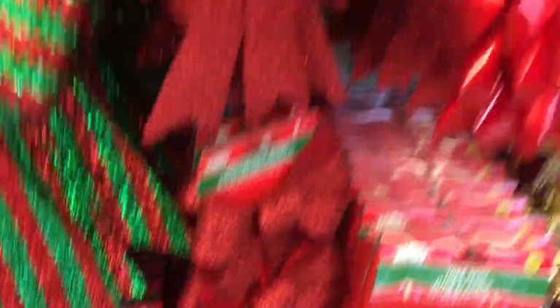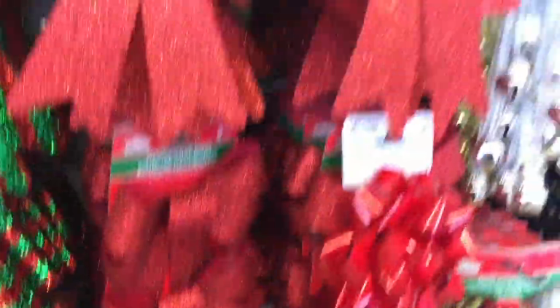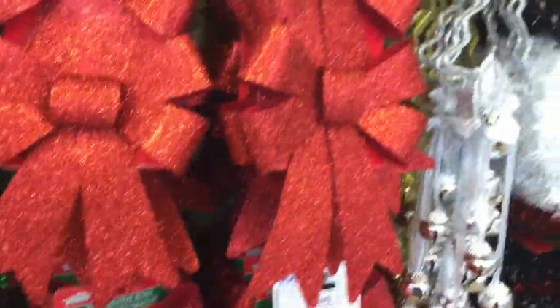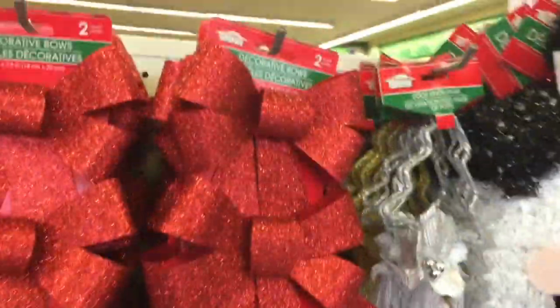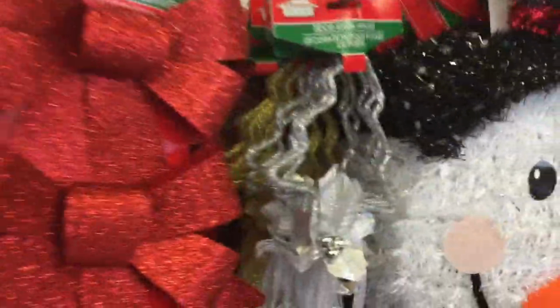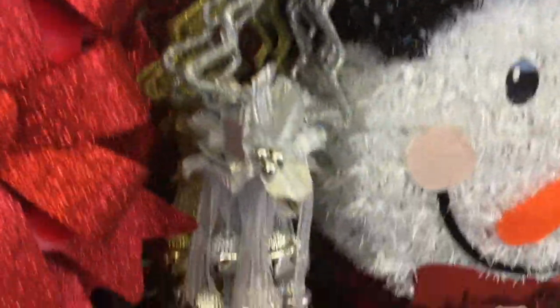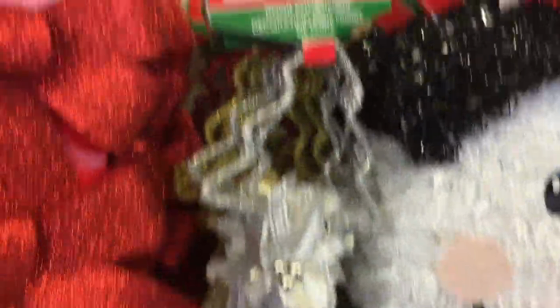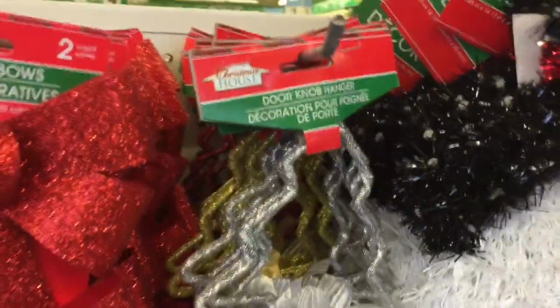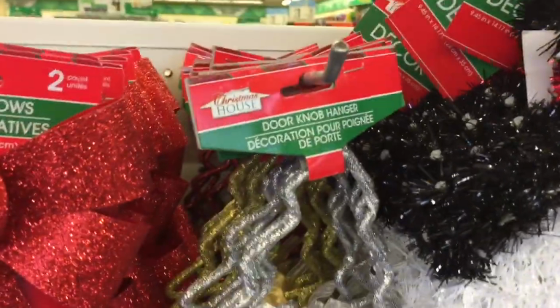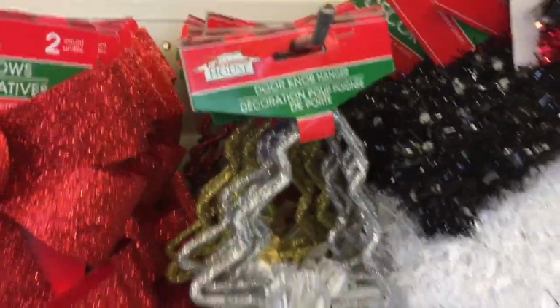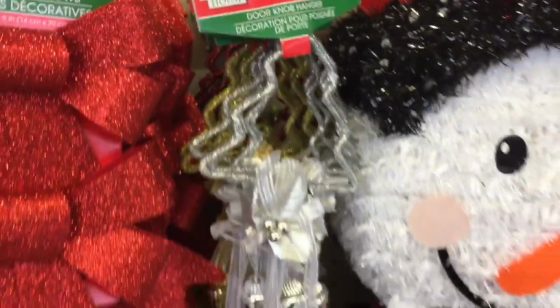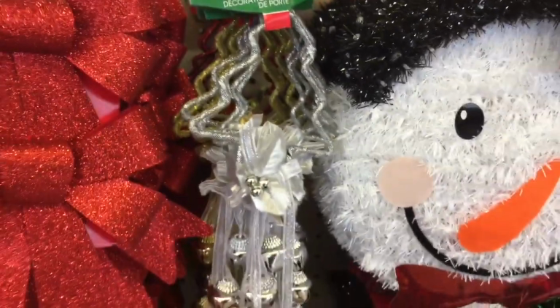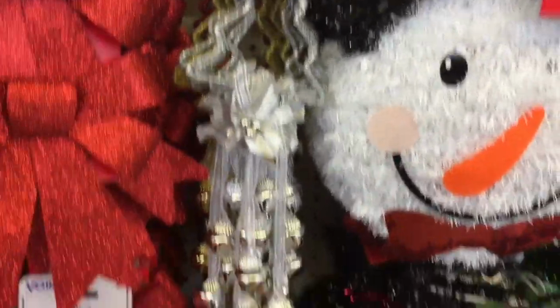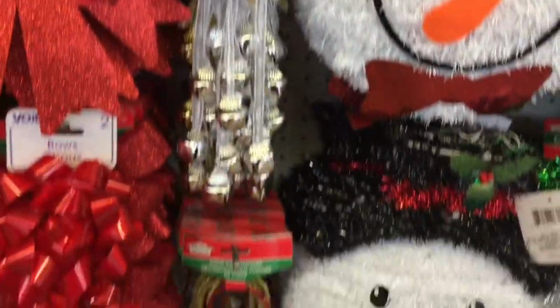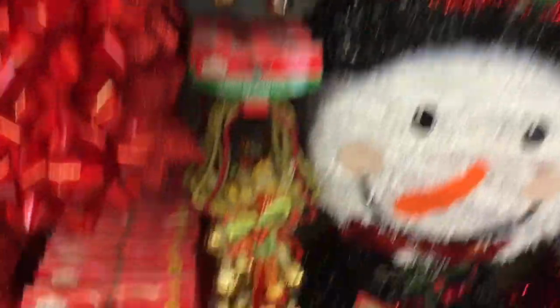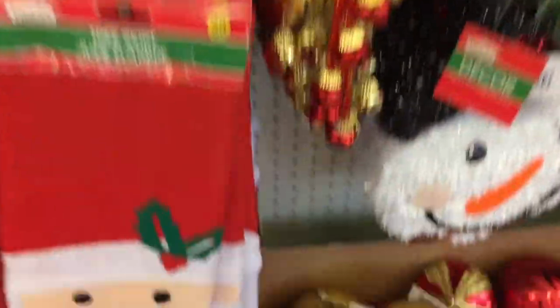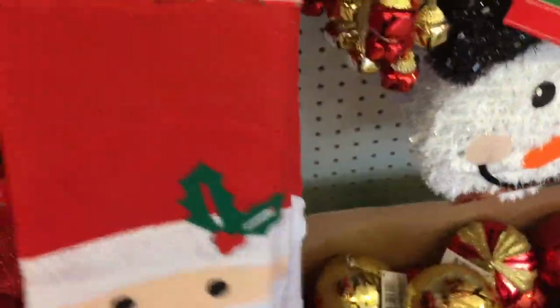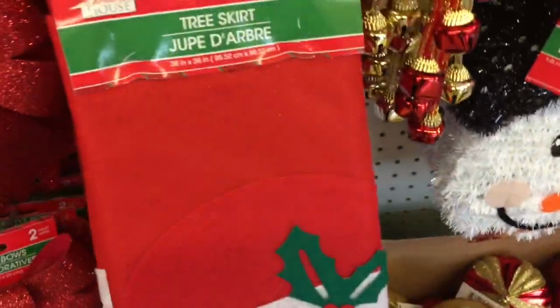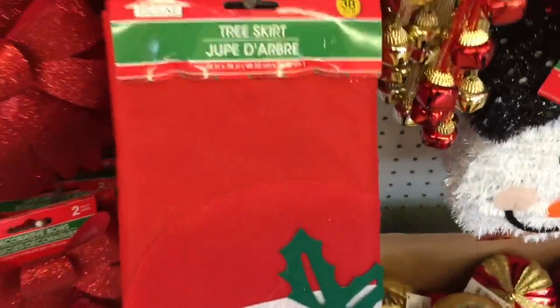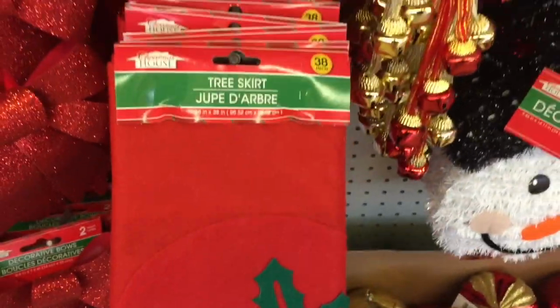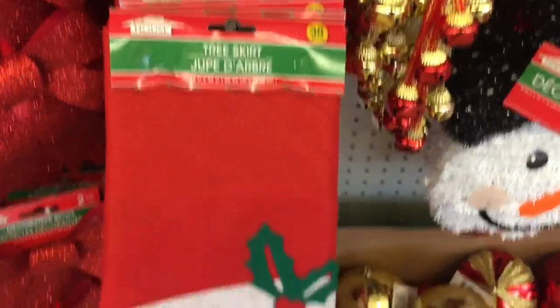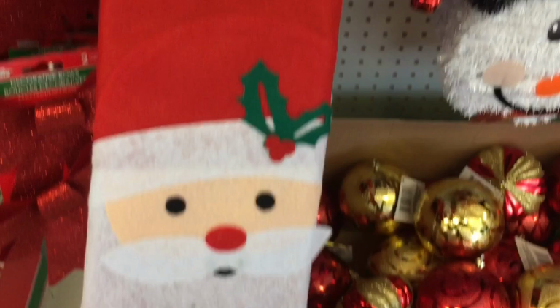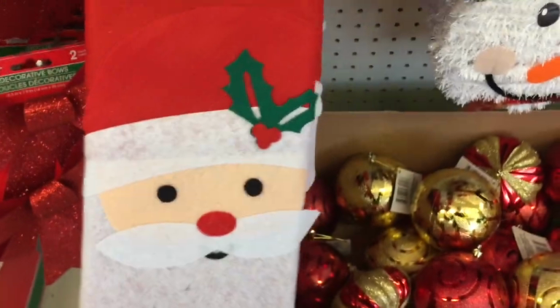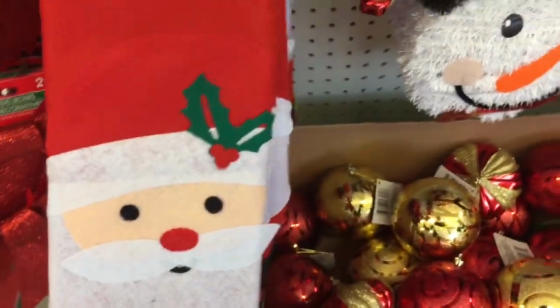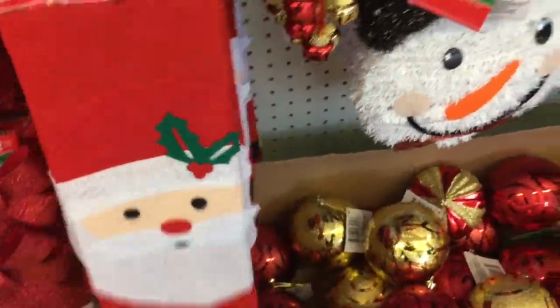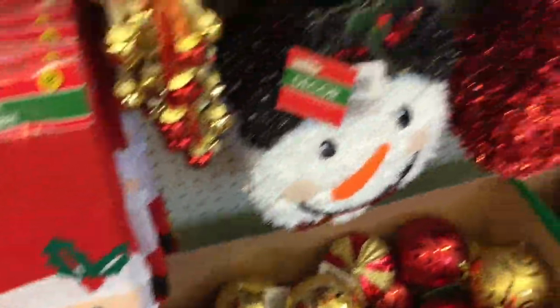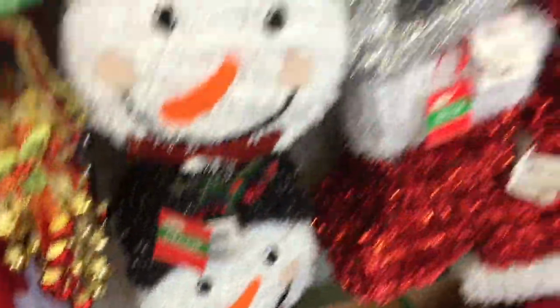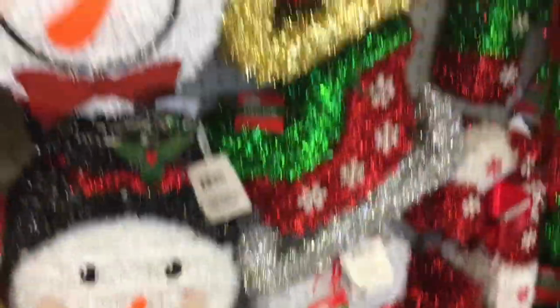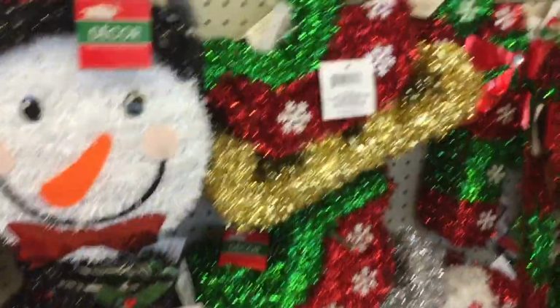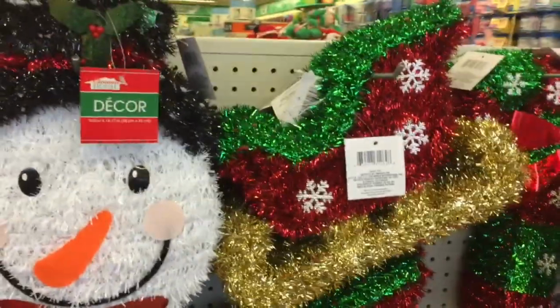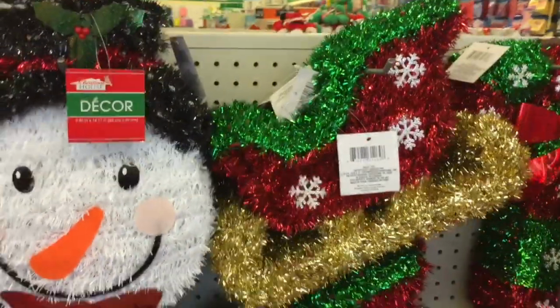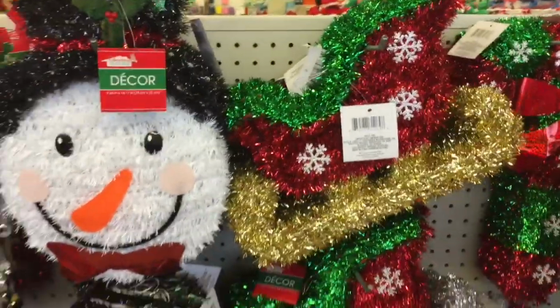That seems to be the only colors. Some more doorknob hangers. Cute, cute tree skirt for those small little trees if you've got them or a small Christmas tree.